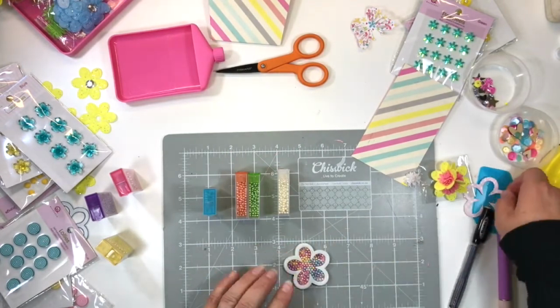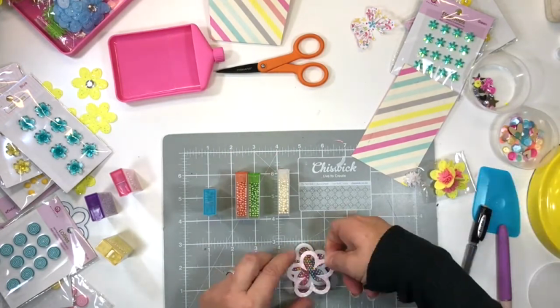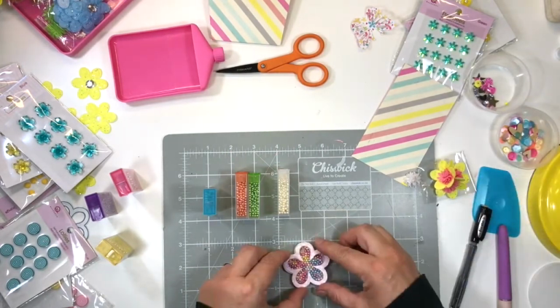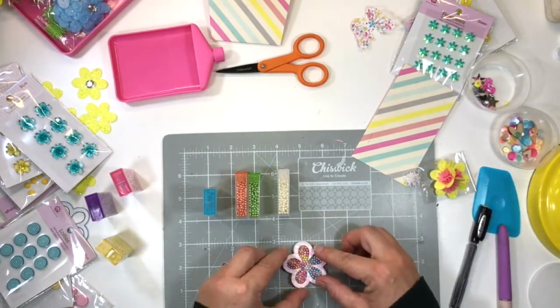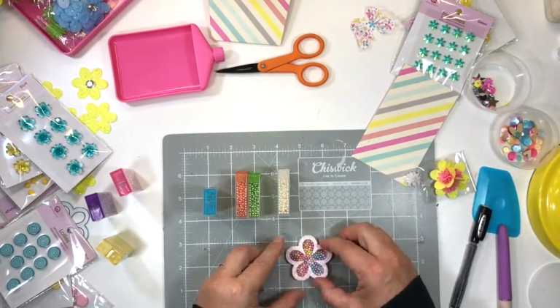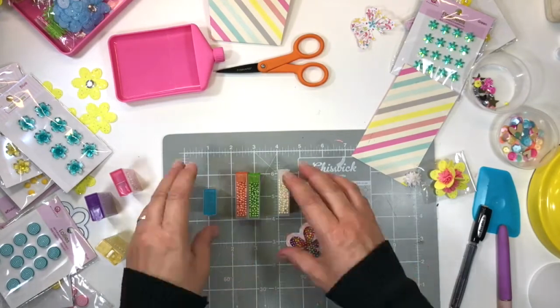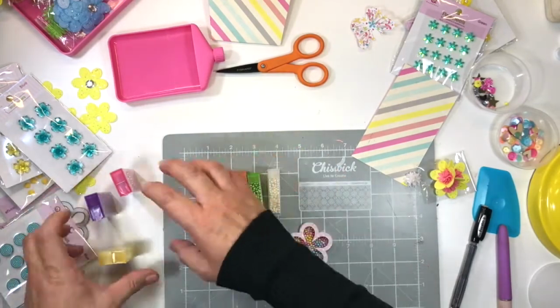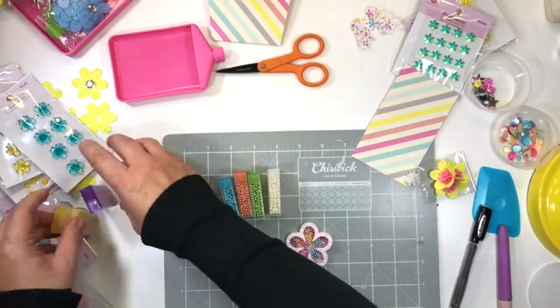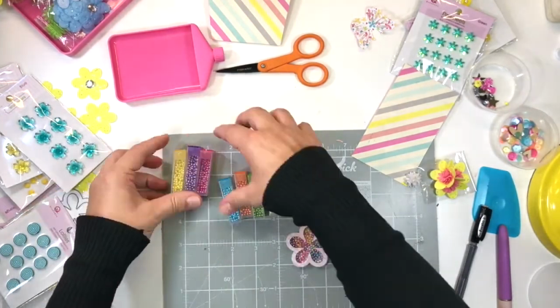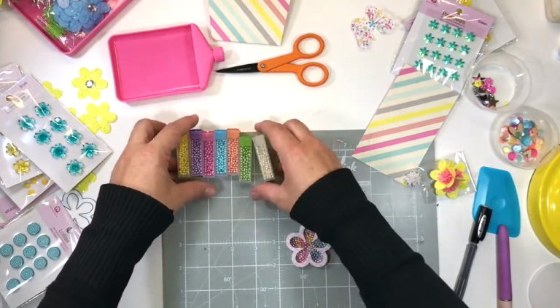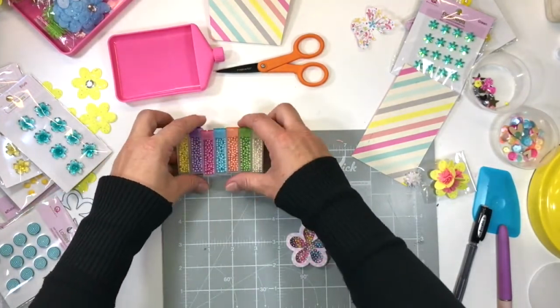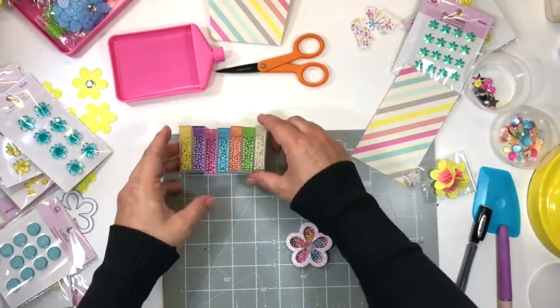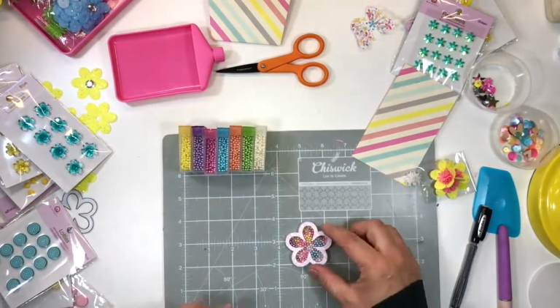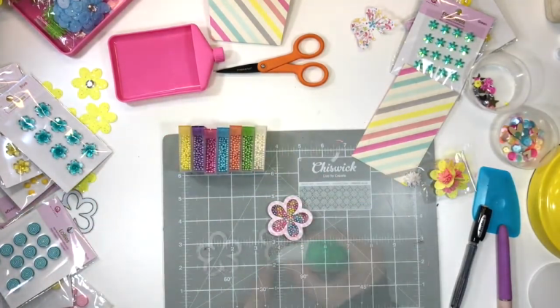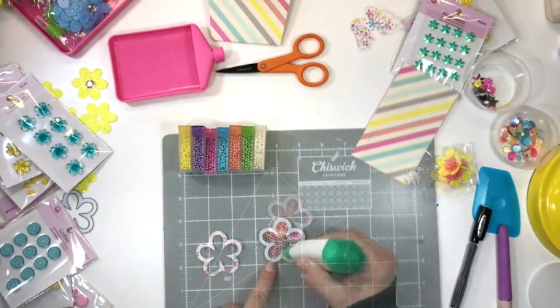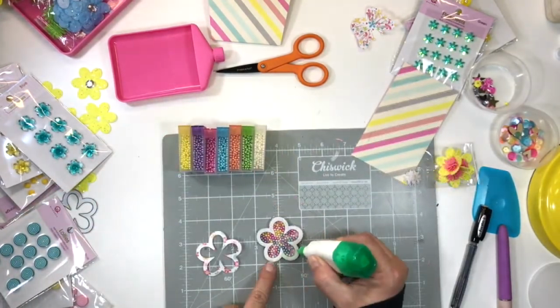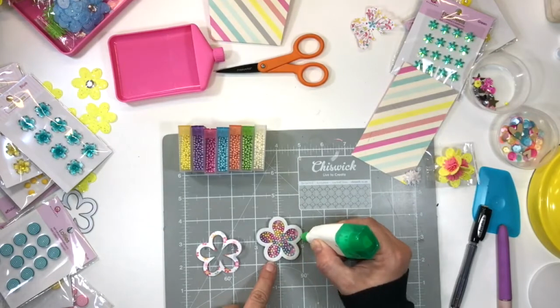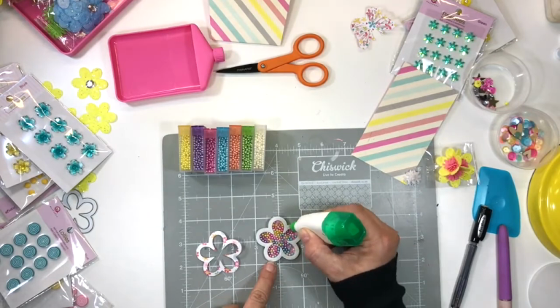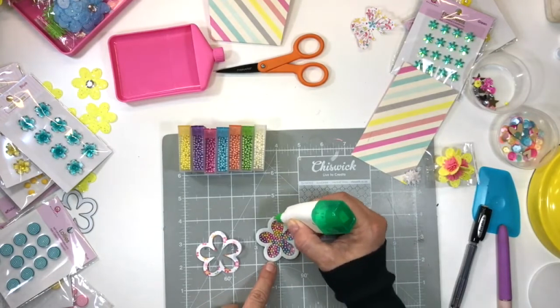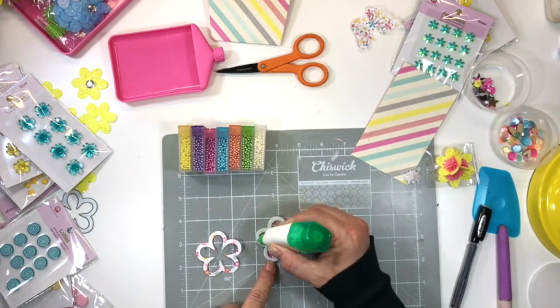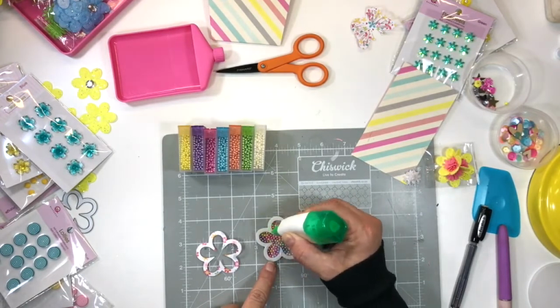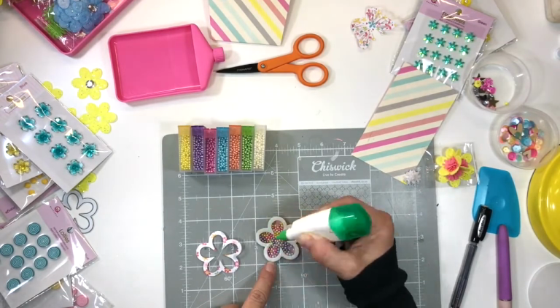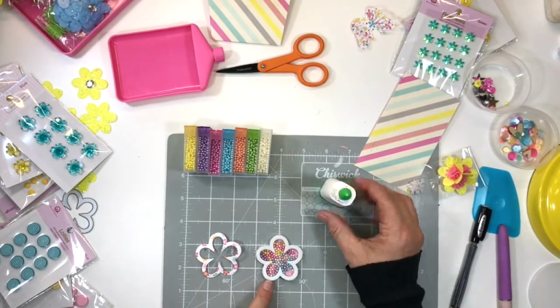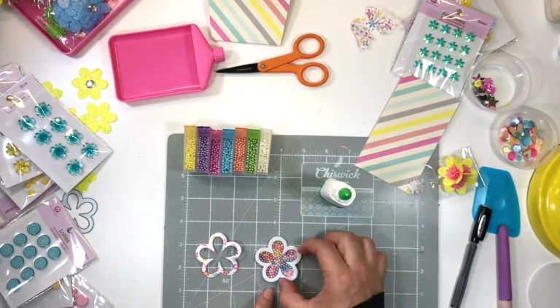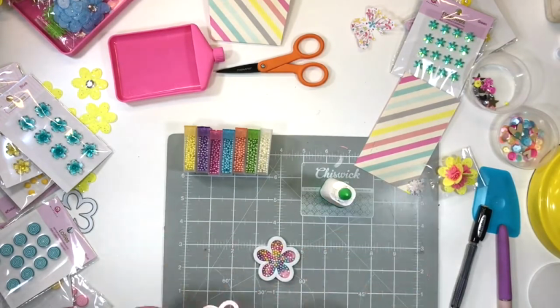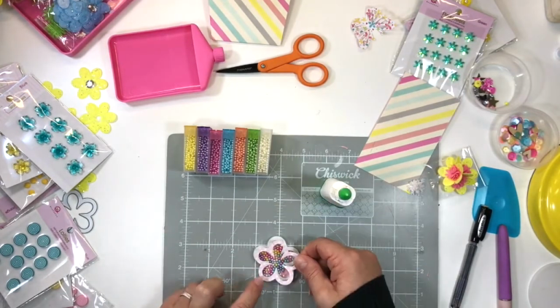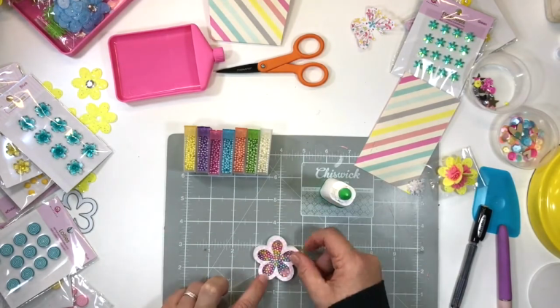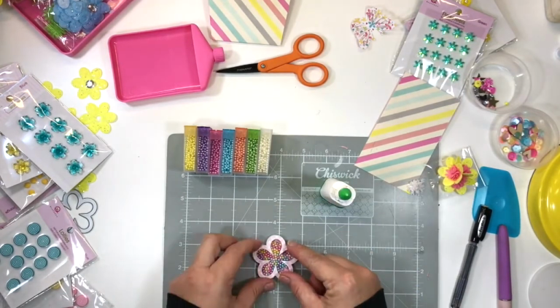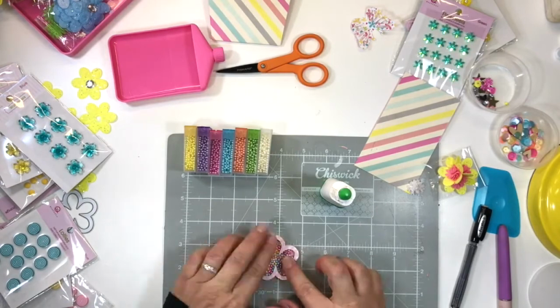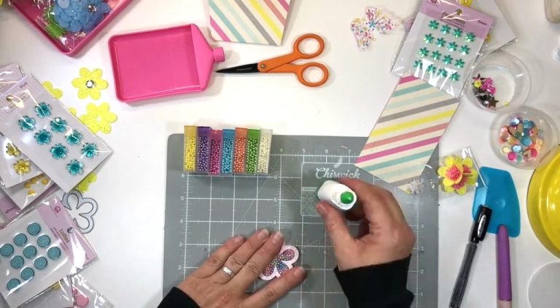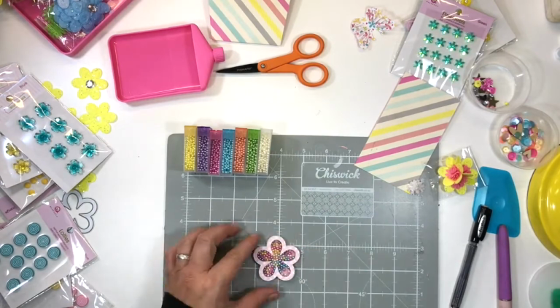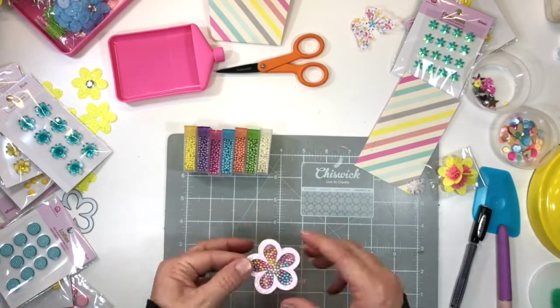It is now completely secure. Grab your die-cut flower shape from pattern paper and using a liquid adhesive attach that on top. Your shaker flower is now complete — as simple as that.